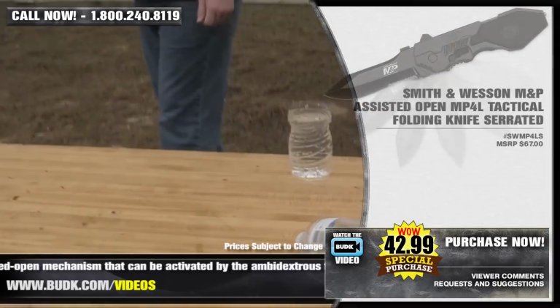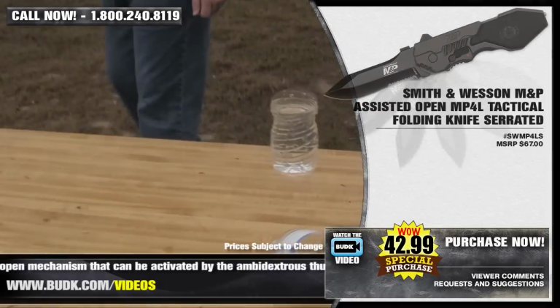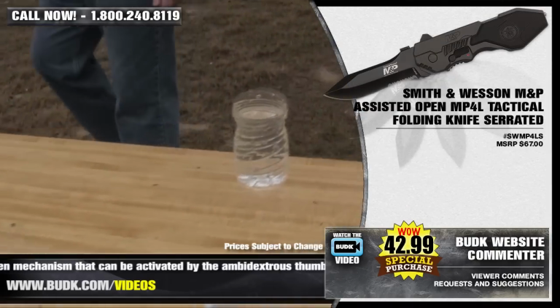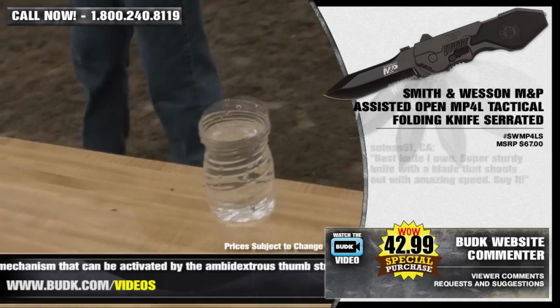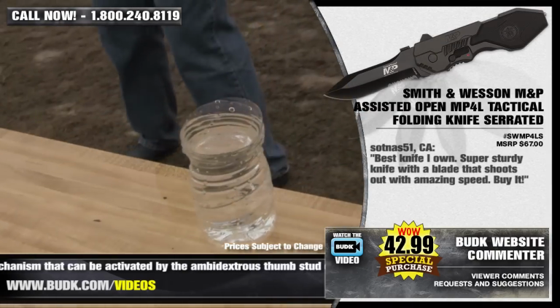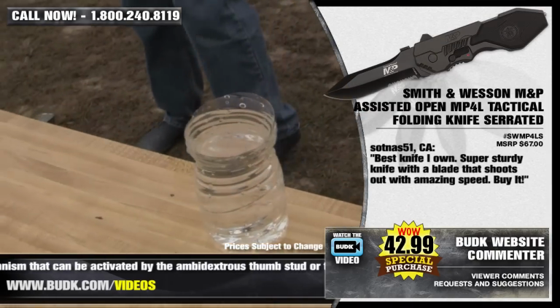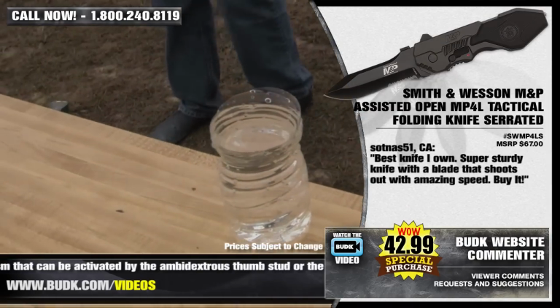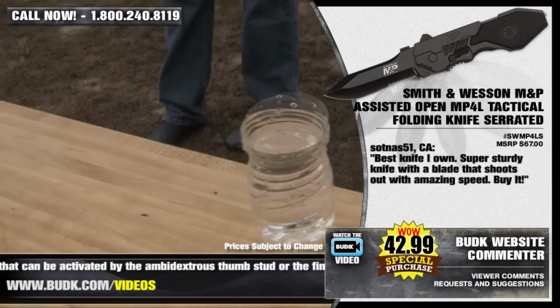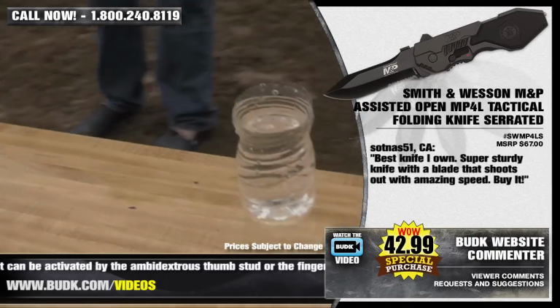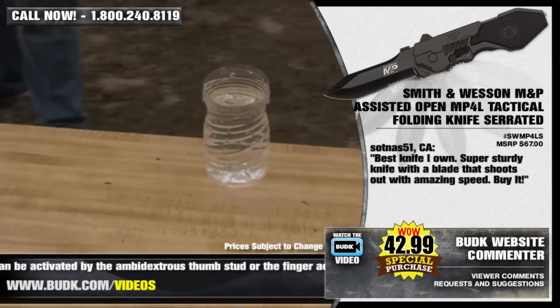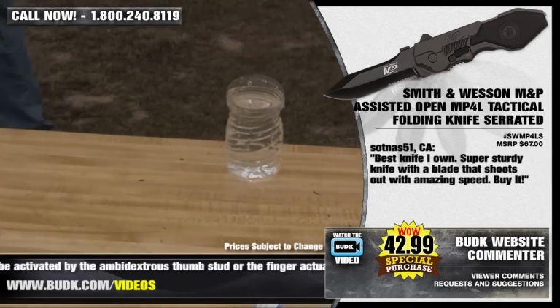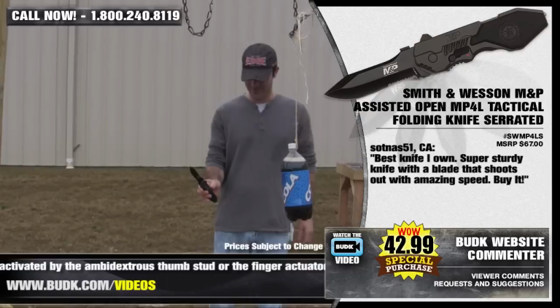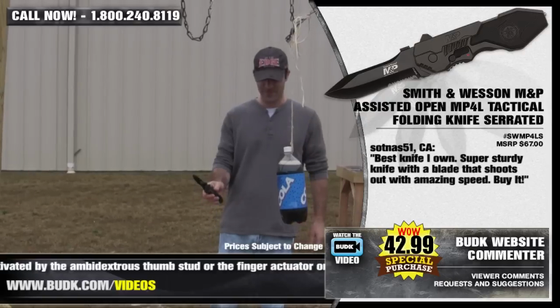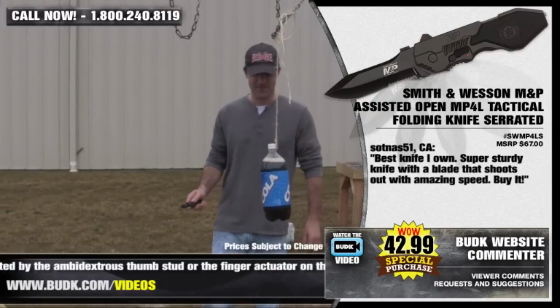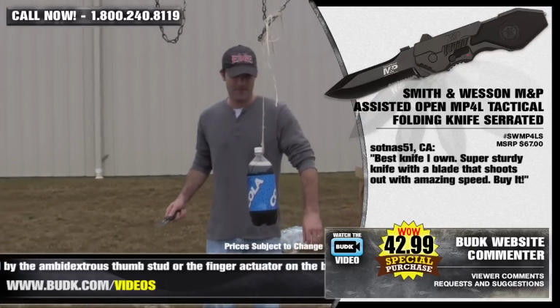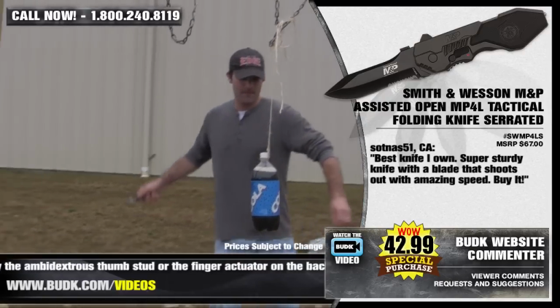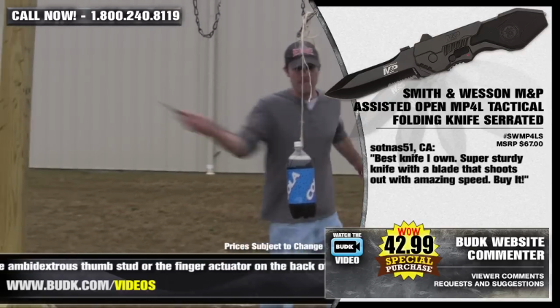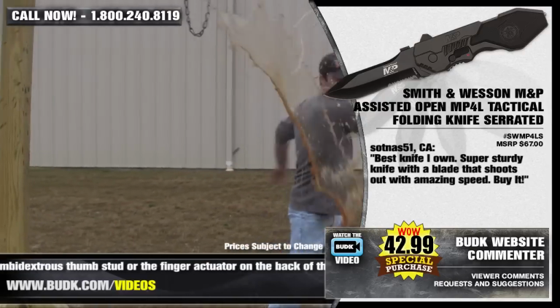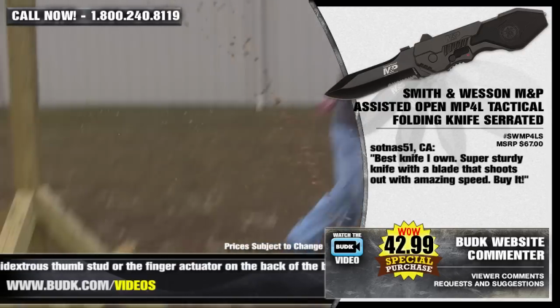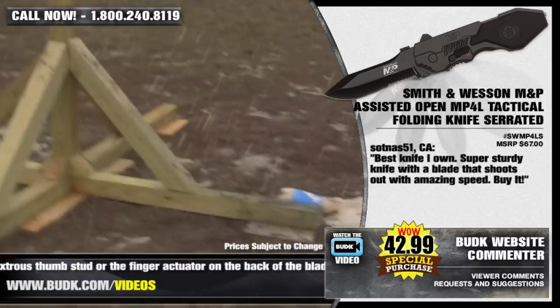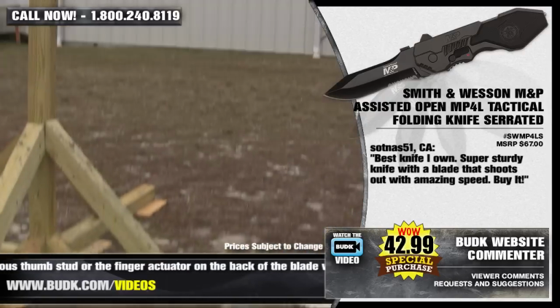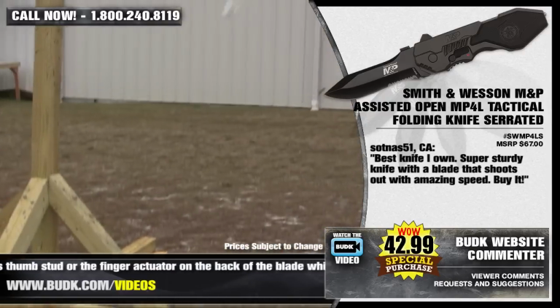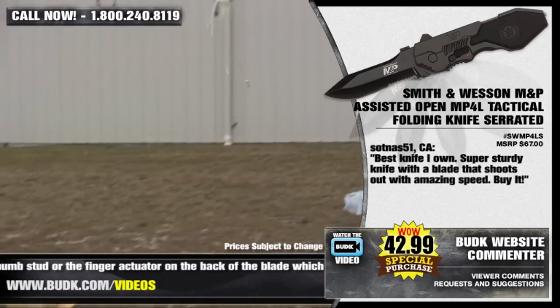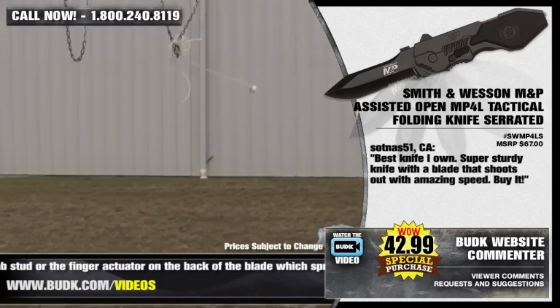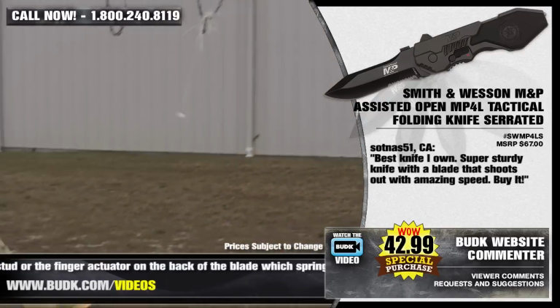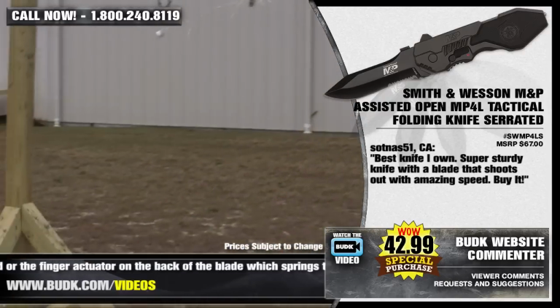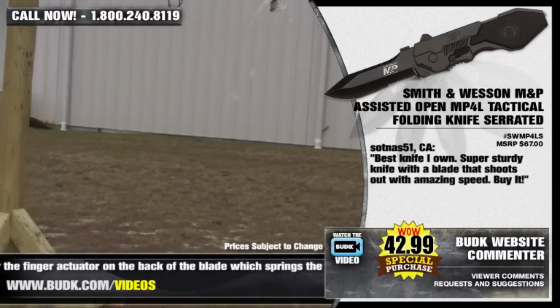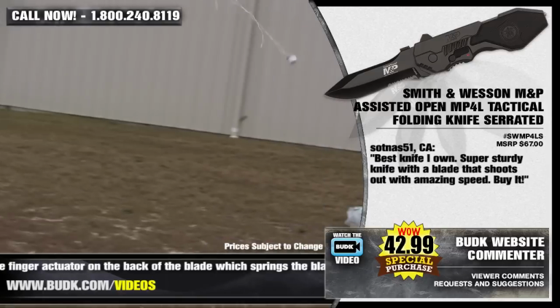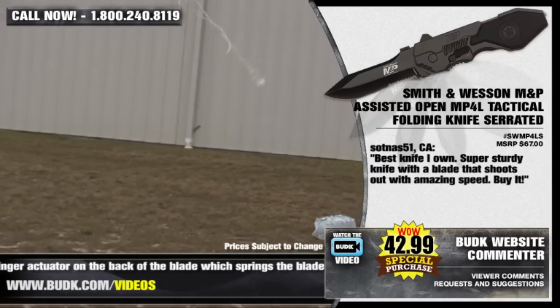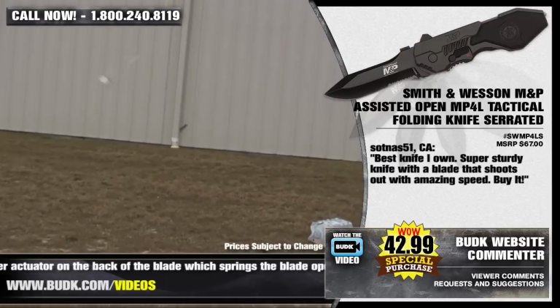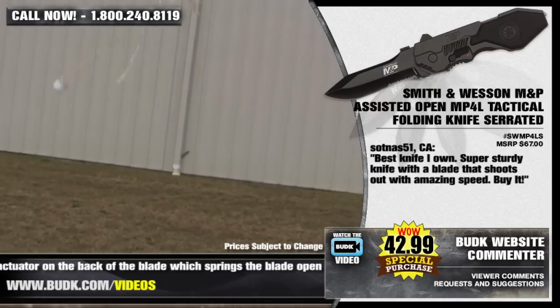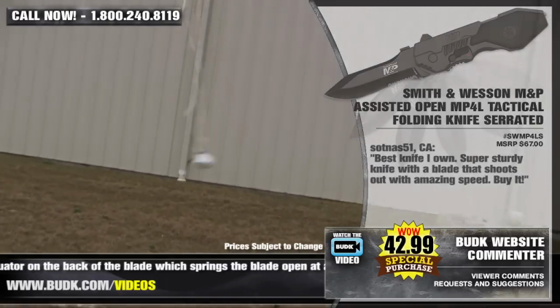SOT NOS 51 from California says: best knife I've owned. Super strong knife — the blade shoots out with amazing speed. Buy it.